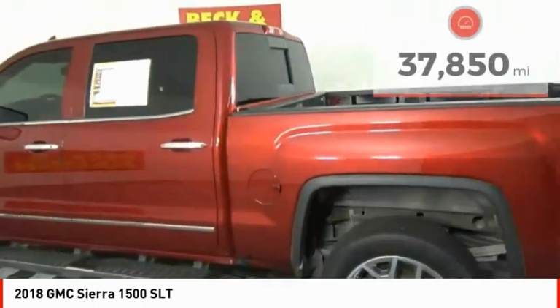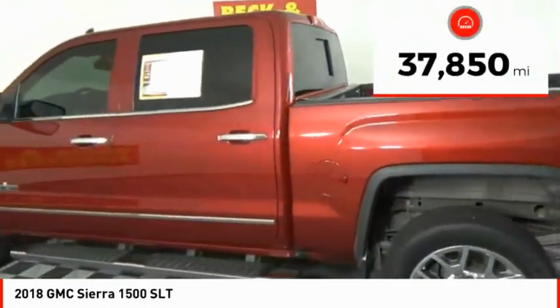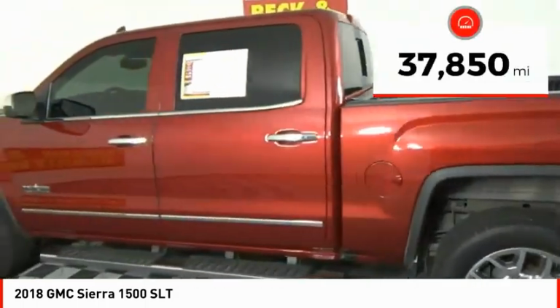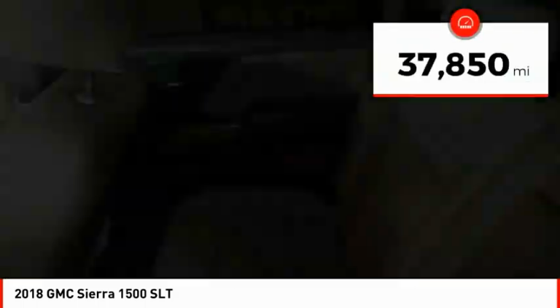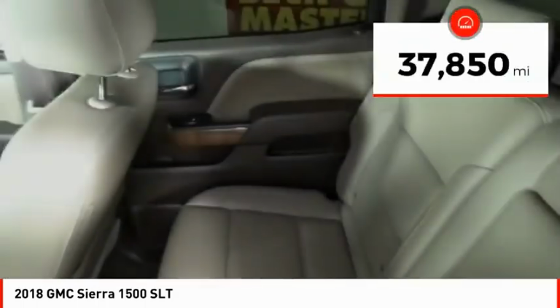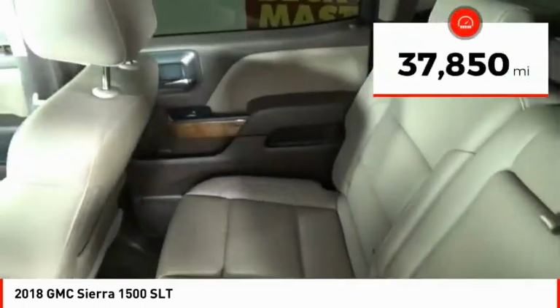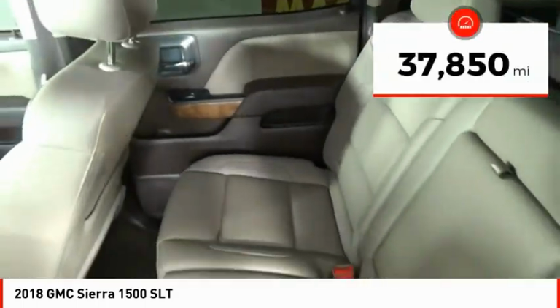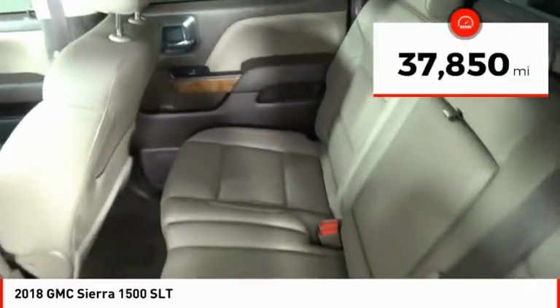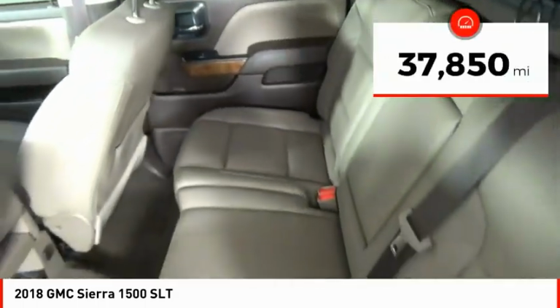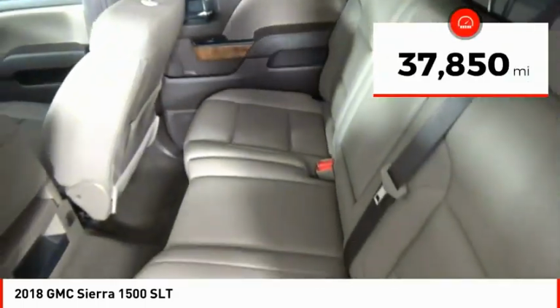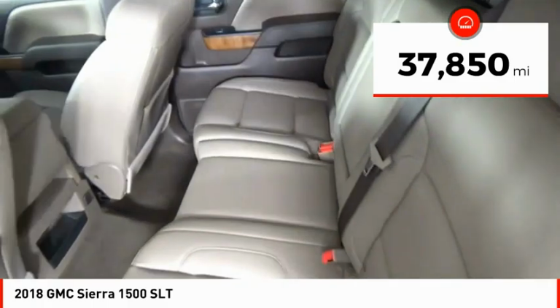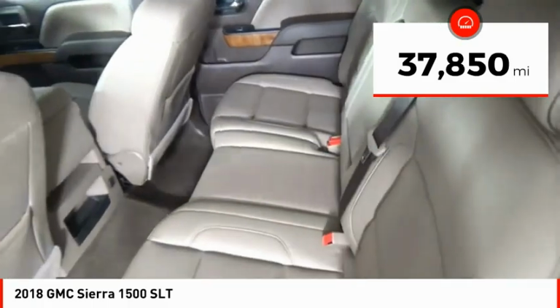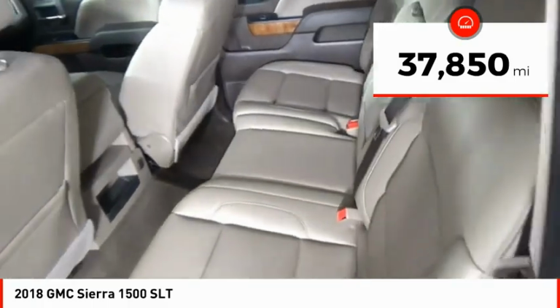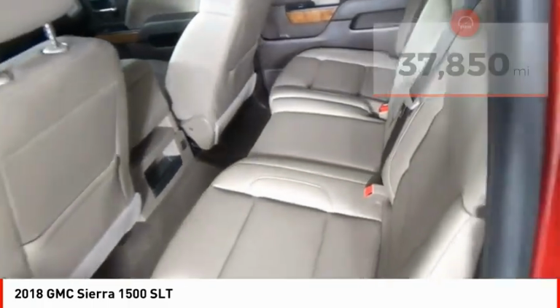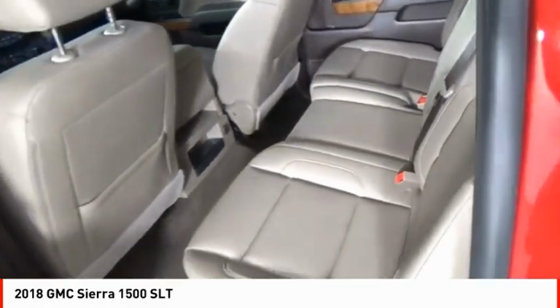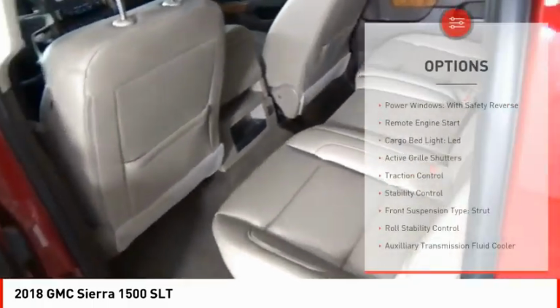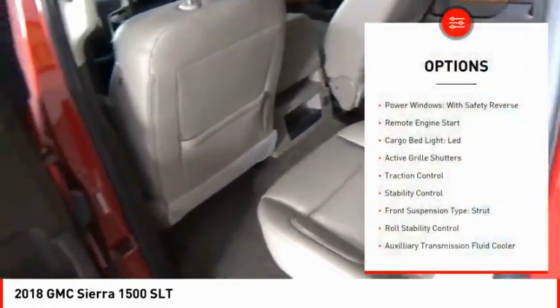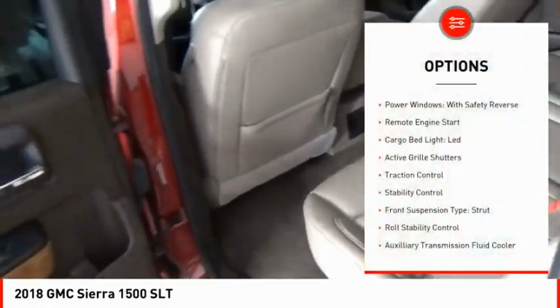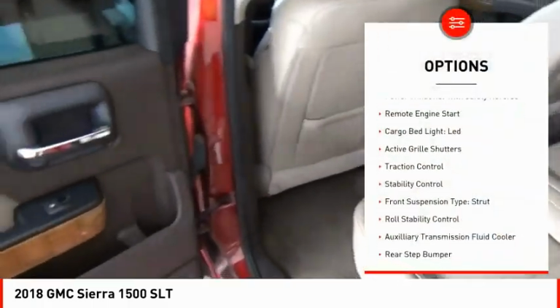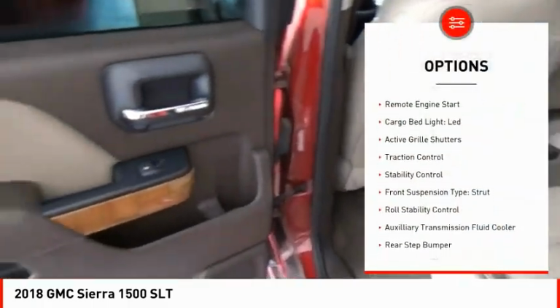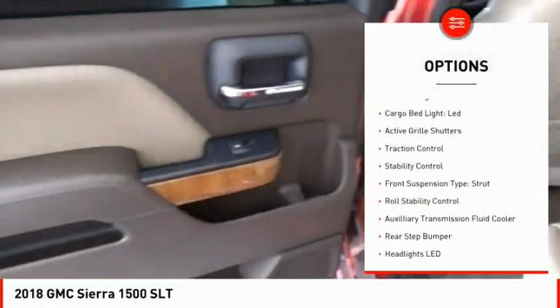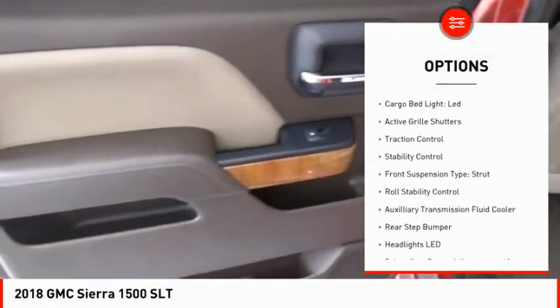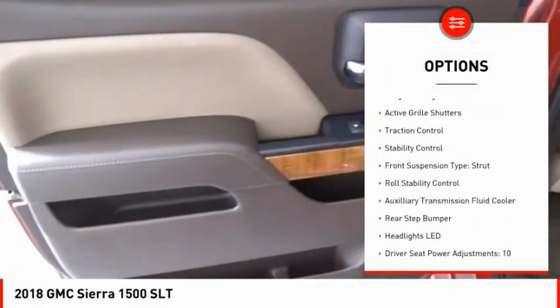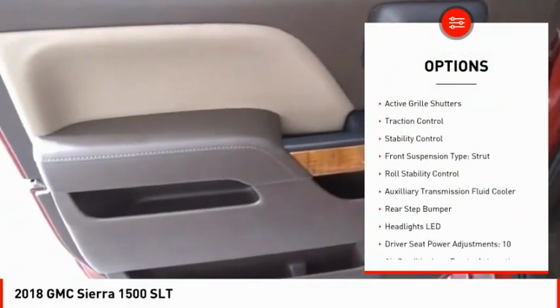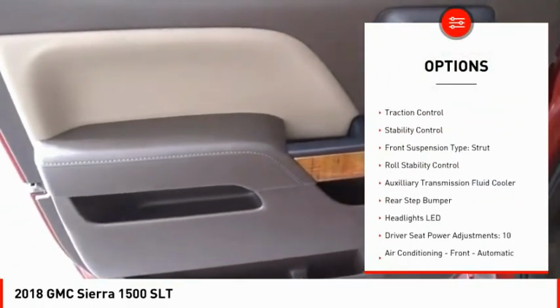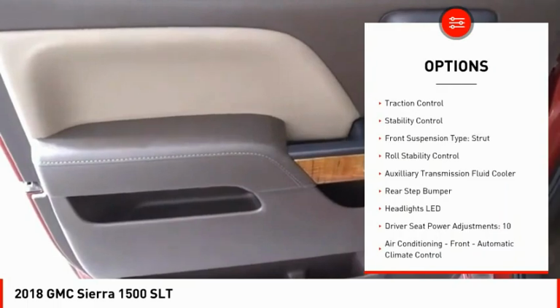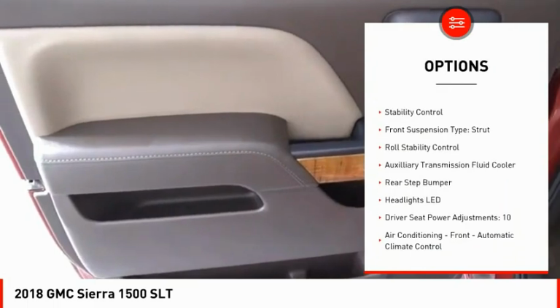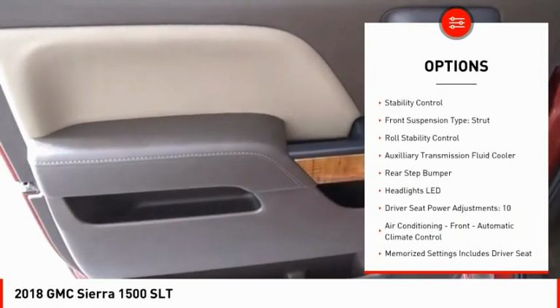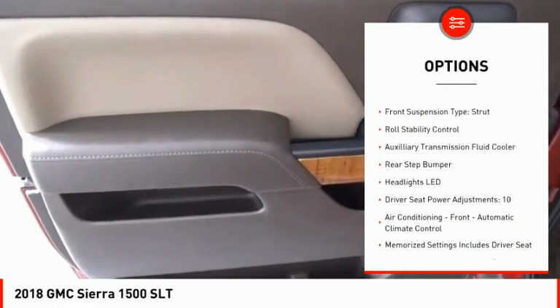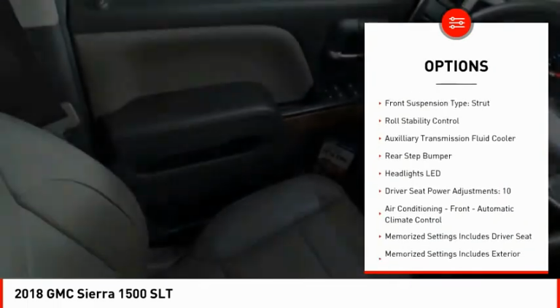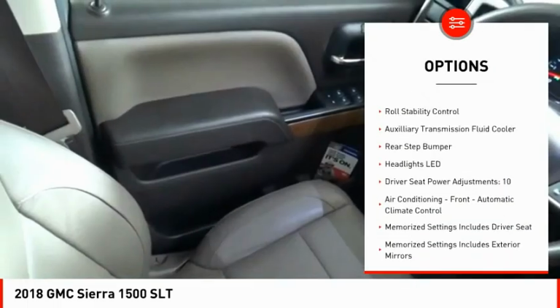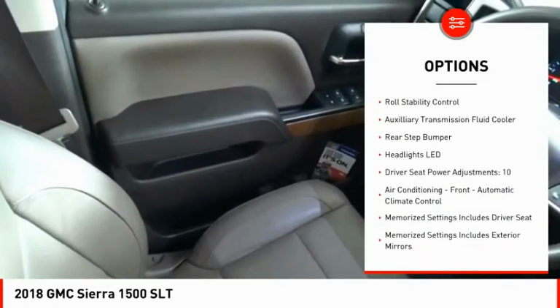This vehicle has less than 40,000 miles. Here are some of this vehicle's great options: power windows with safety reverse, remote engine start, cargo bed light, LED.